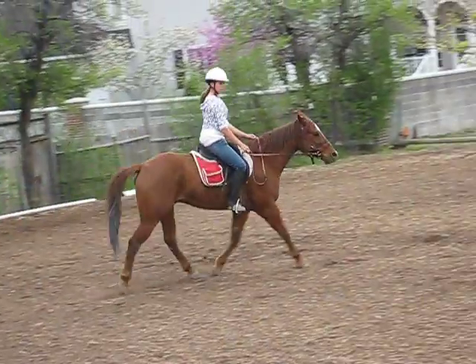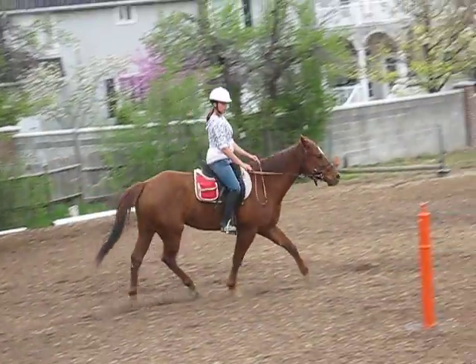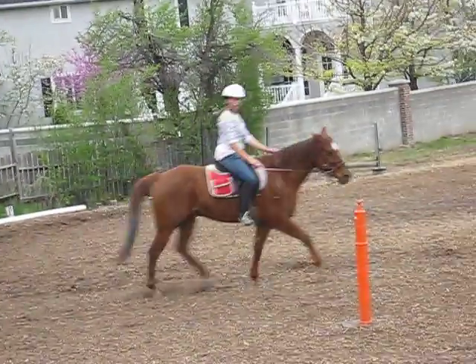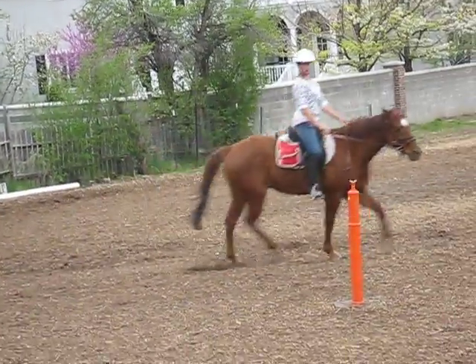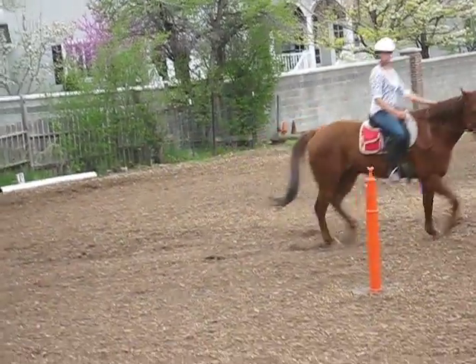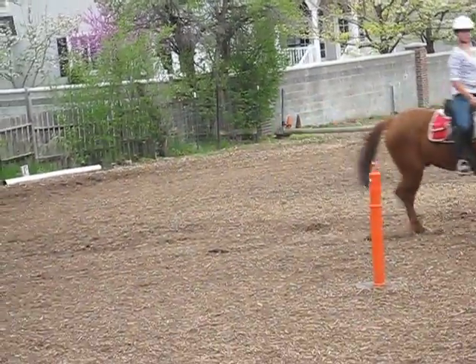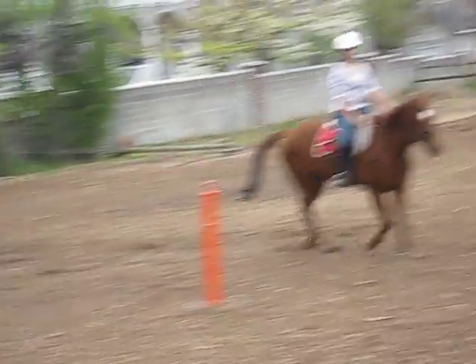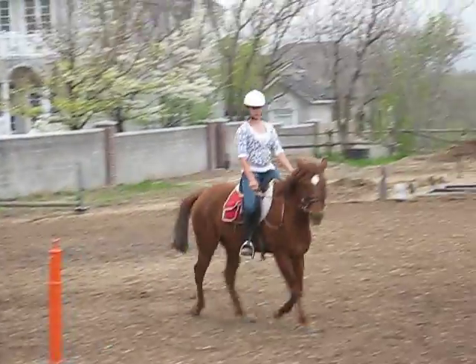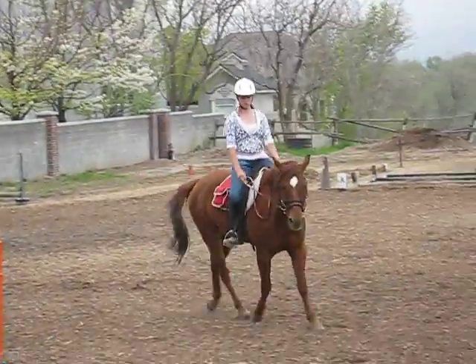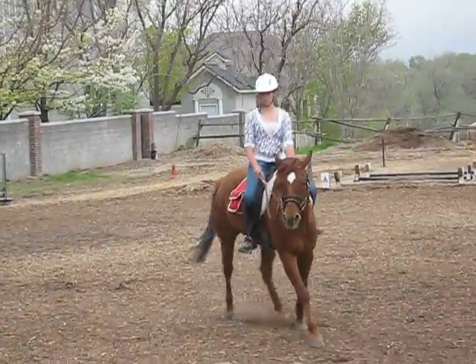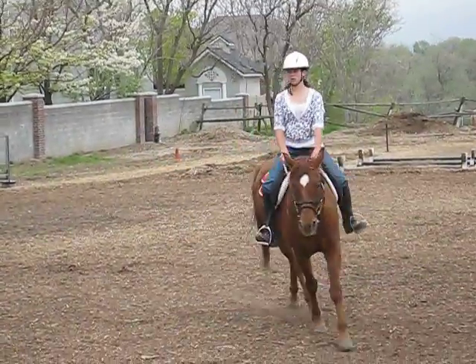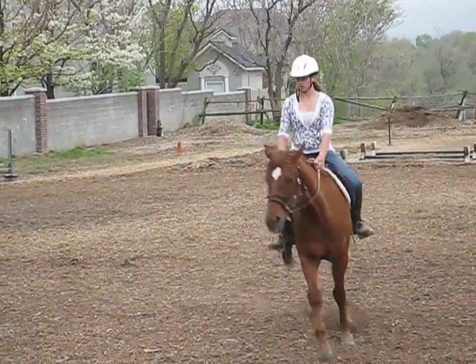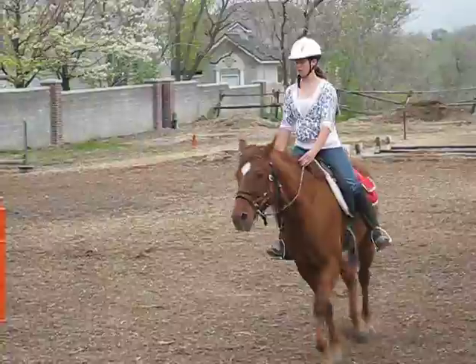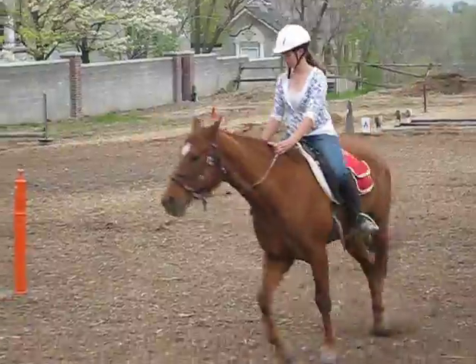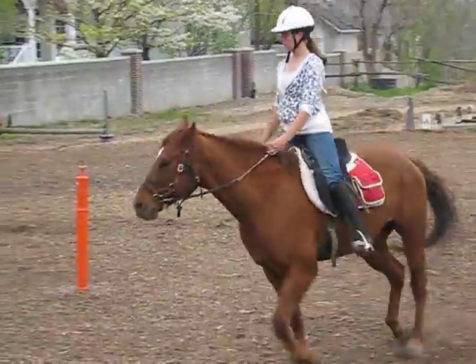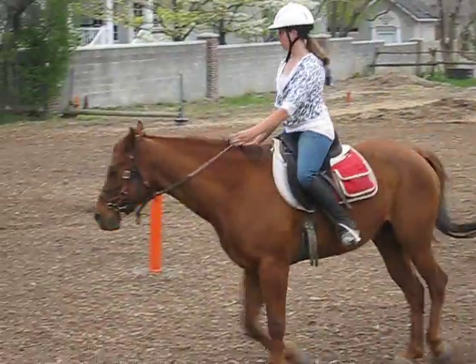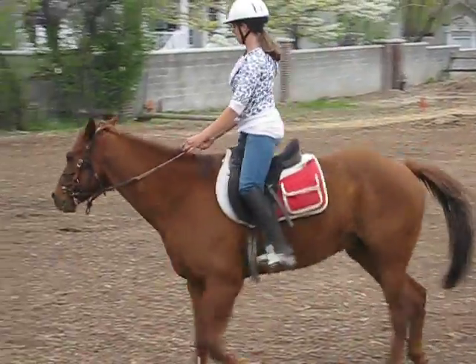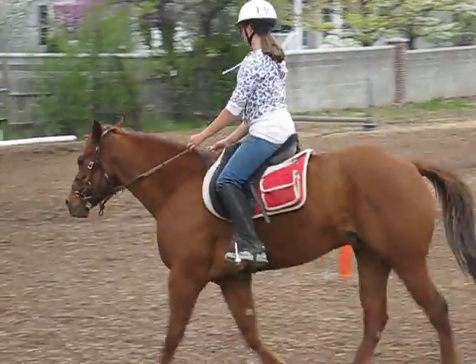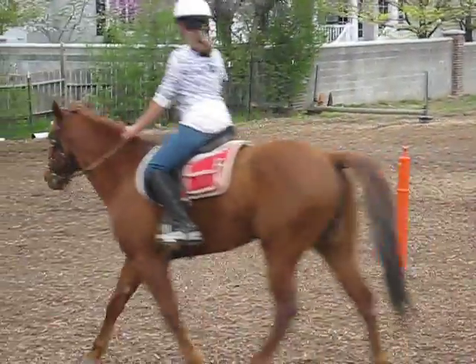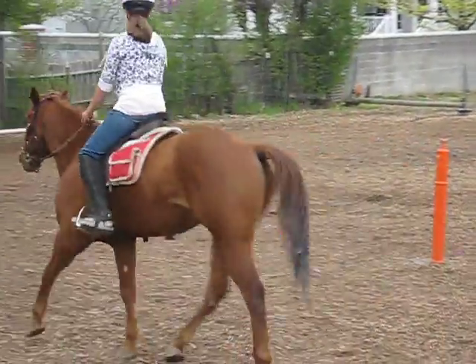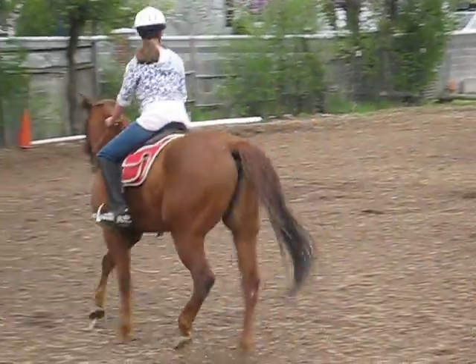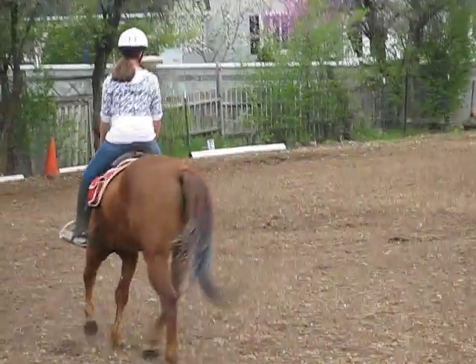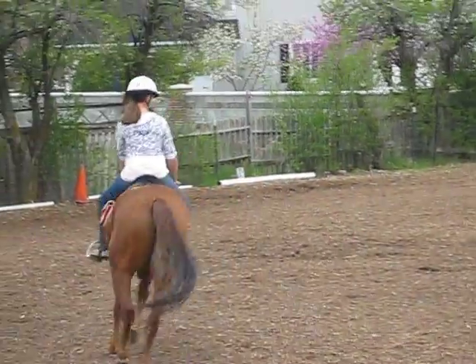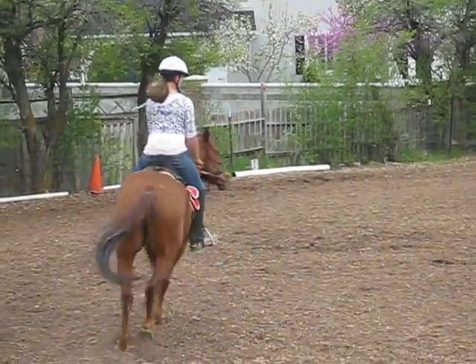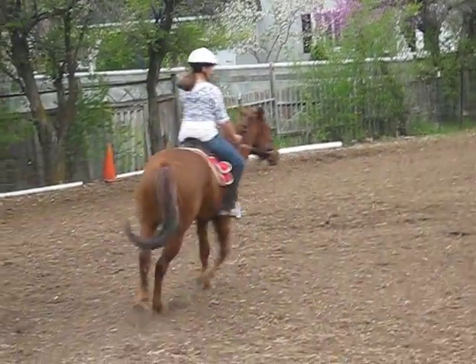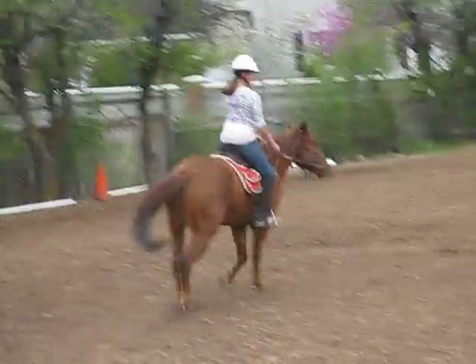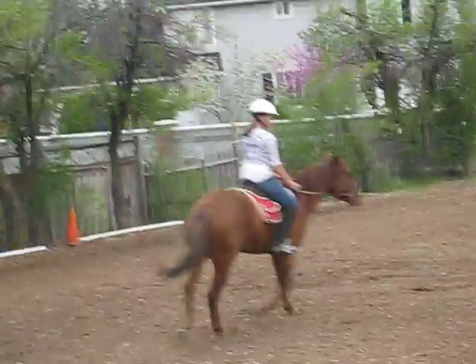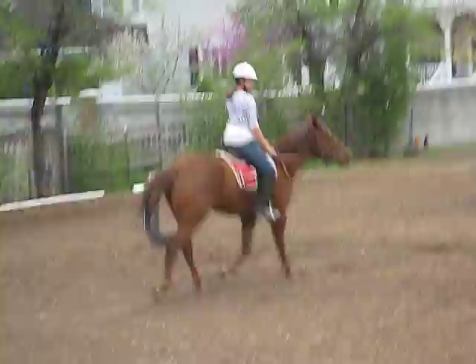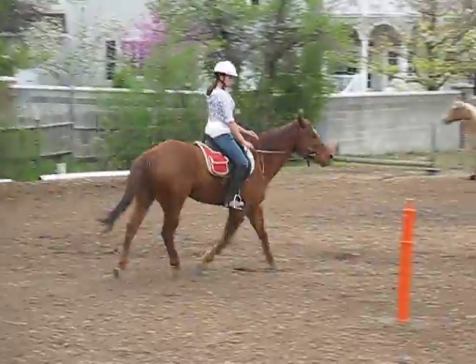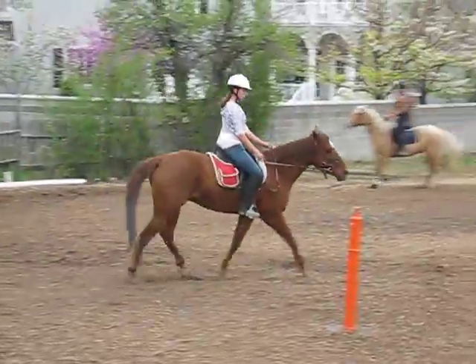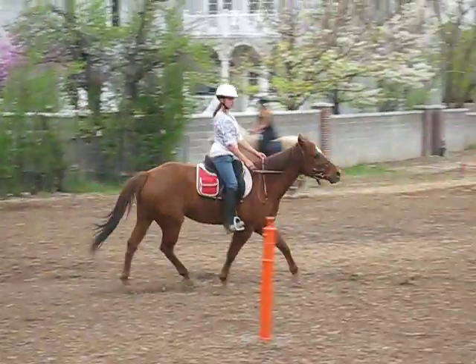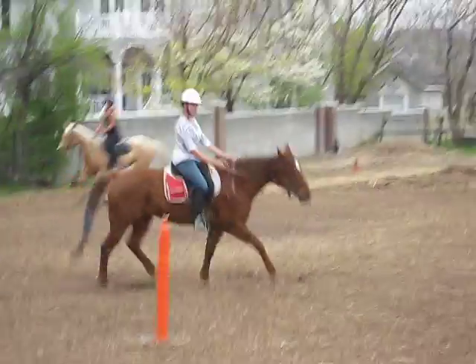Remember that inside rein — you take a little bit and then you give, and then take and then give. Good girl today, he was good. He's gotten used to just any amount of pressure — he just braces against it.